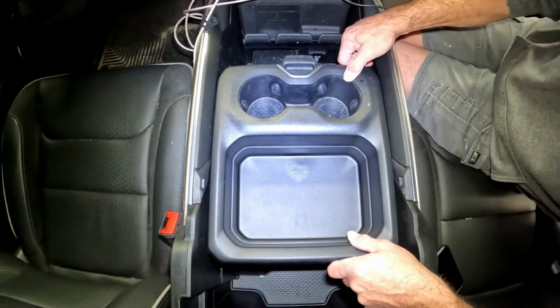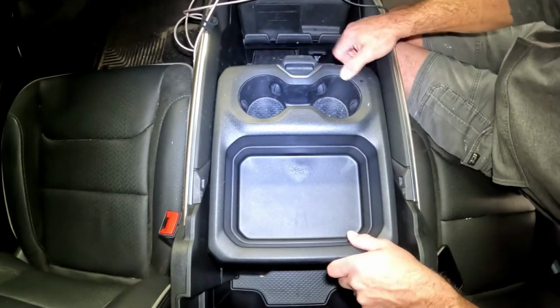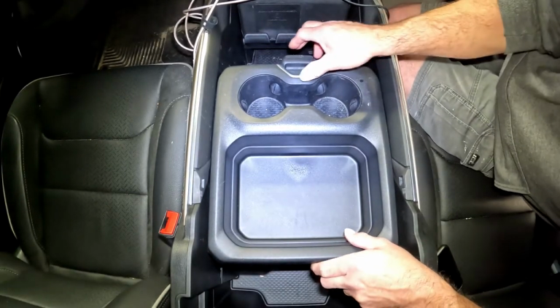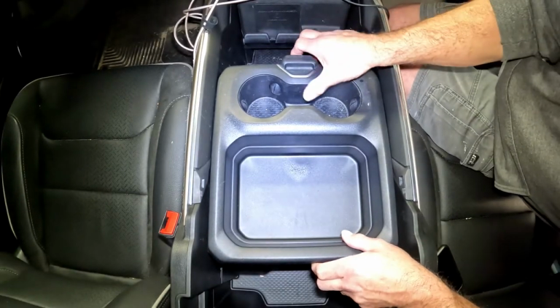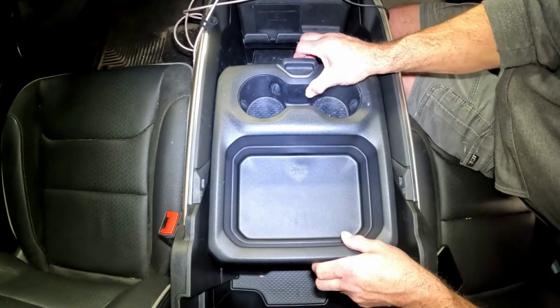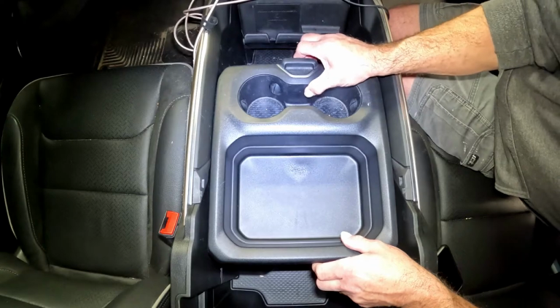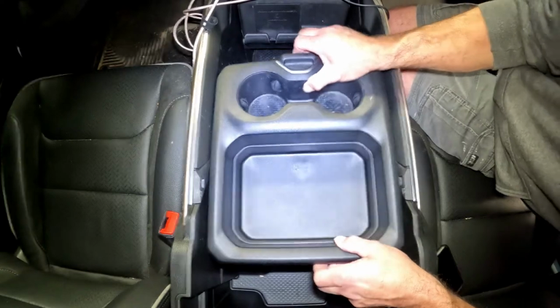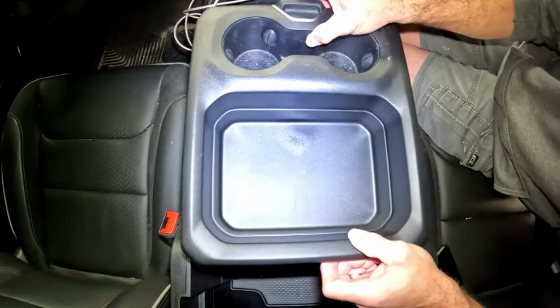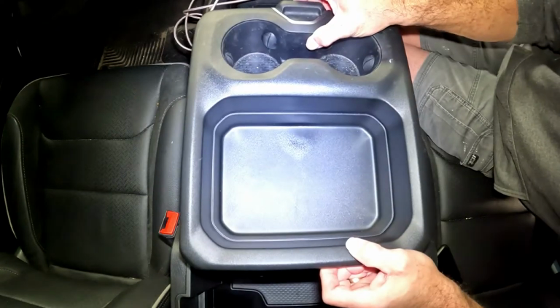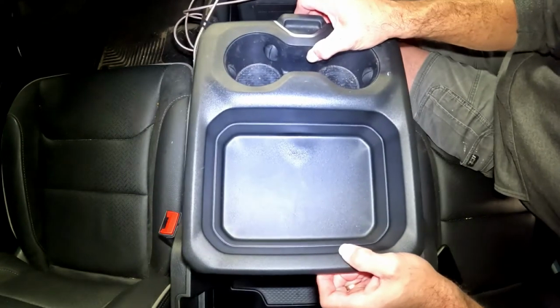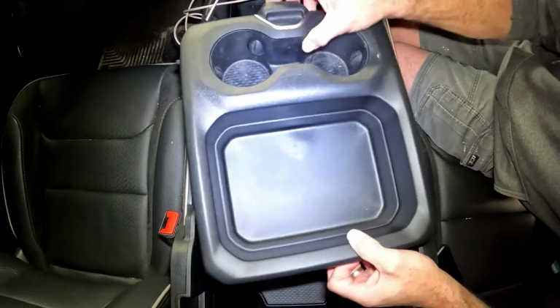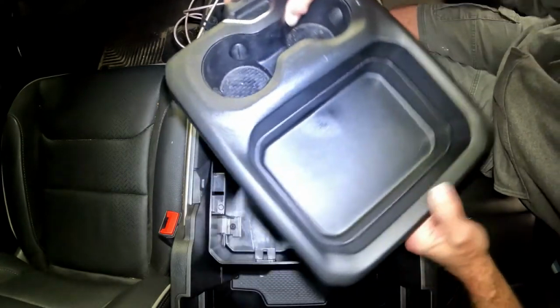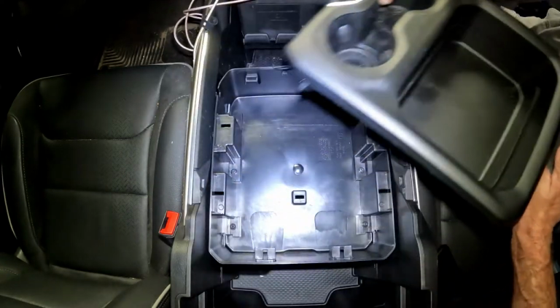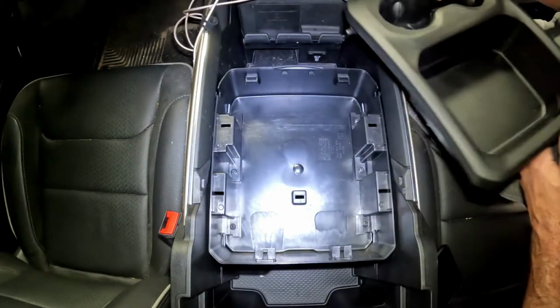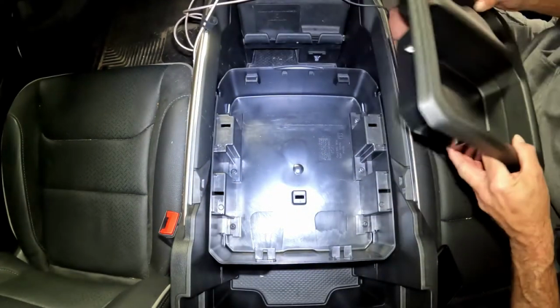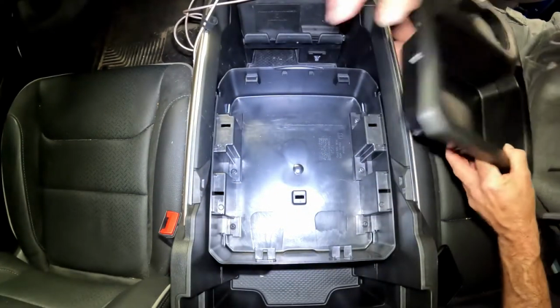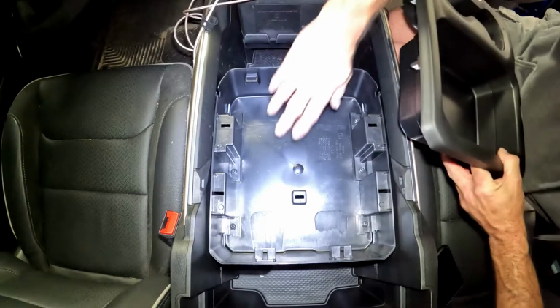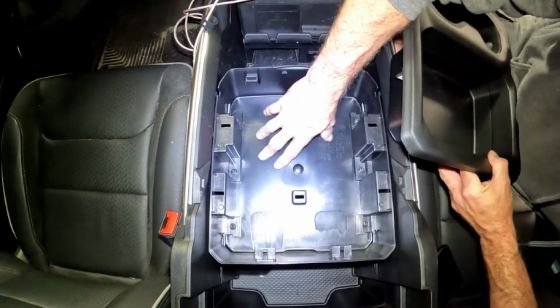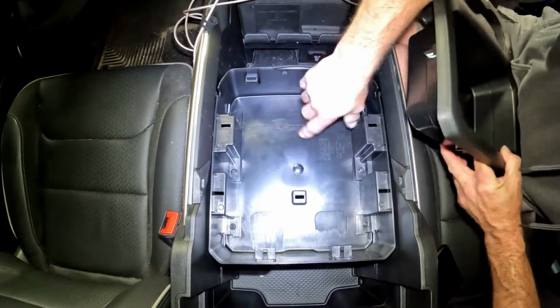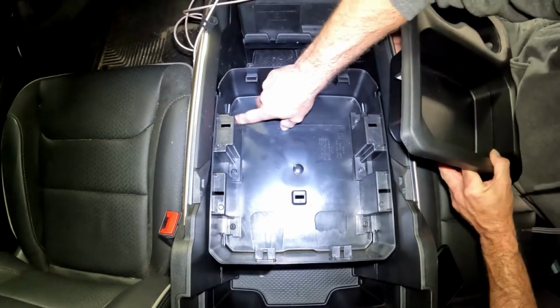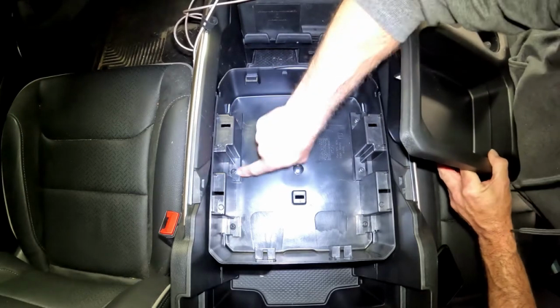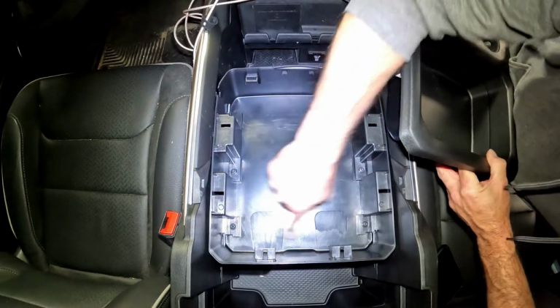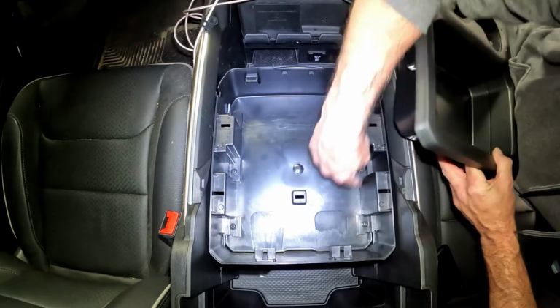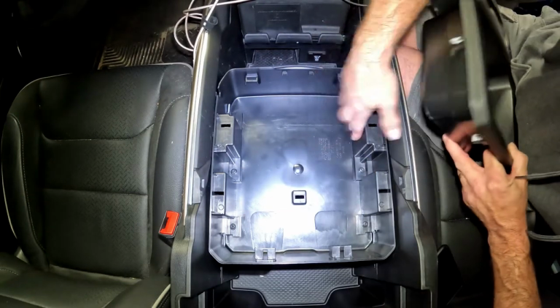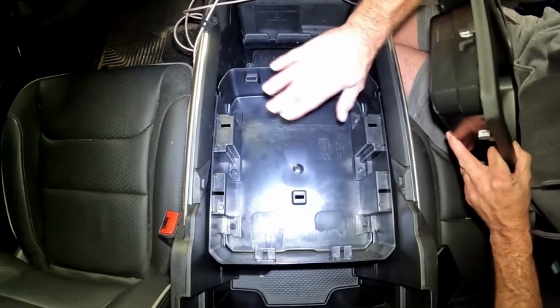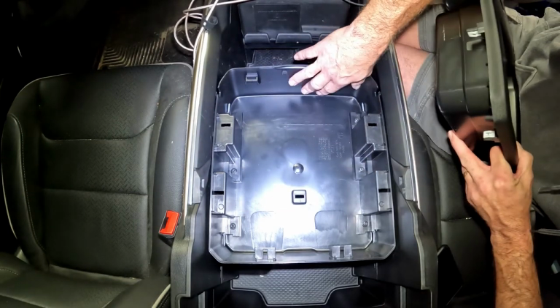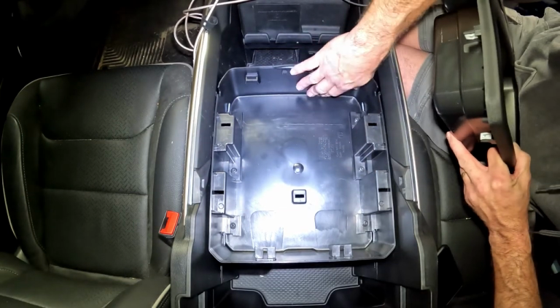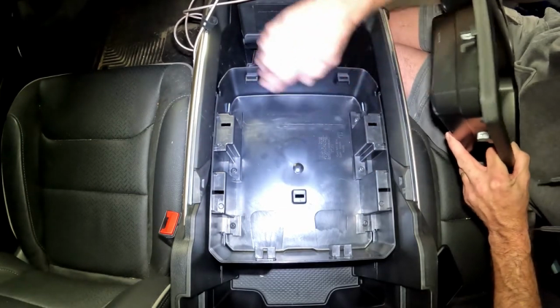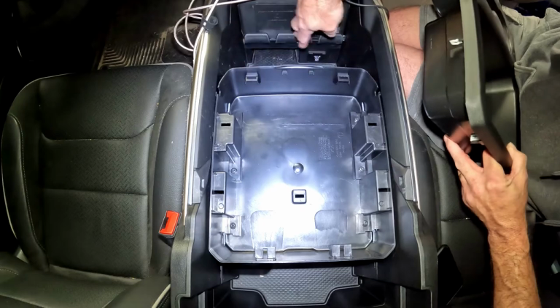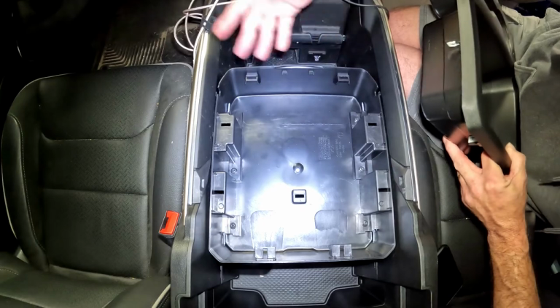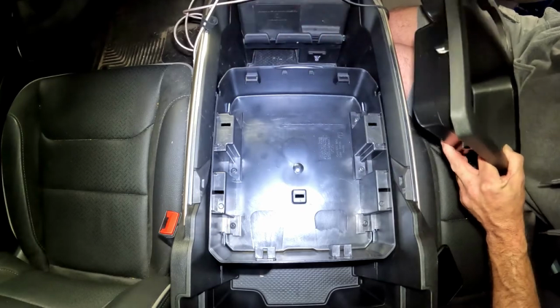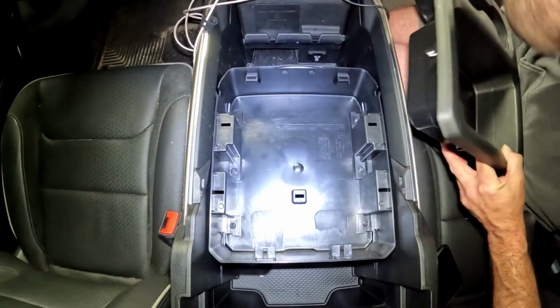It doesn't come right up off there. You actually have to push the button in to get the tray off. Once you get the tray off, you're down to the bottom piece, and we're going to take these six little screws out right here. This tray will lift up out of here, and that'll let us clean out the bottom super easy.